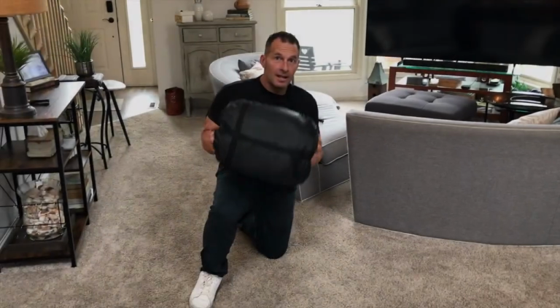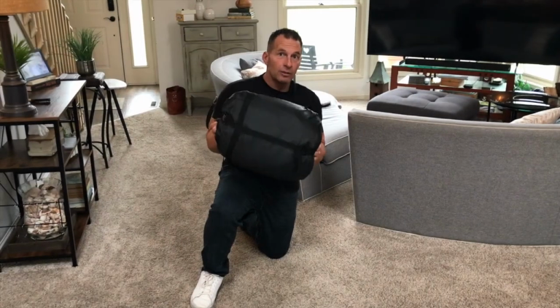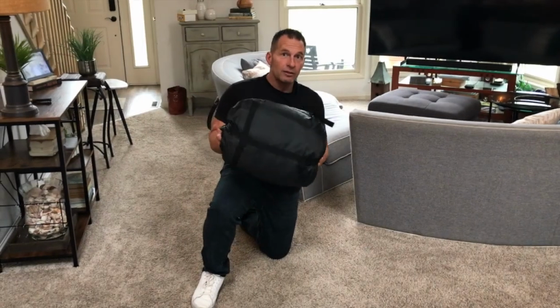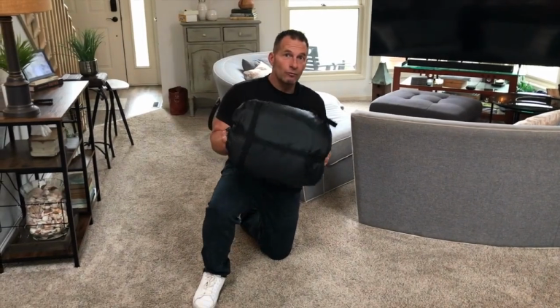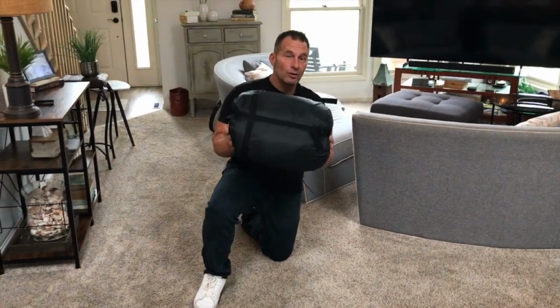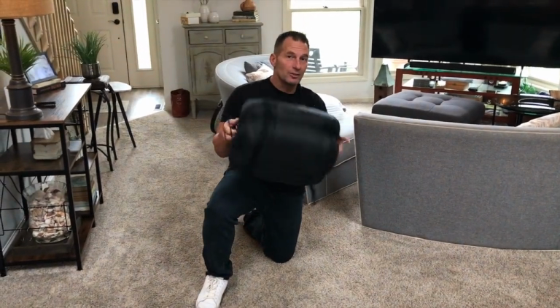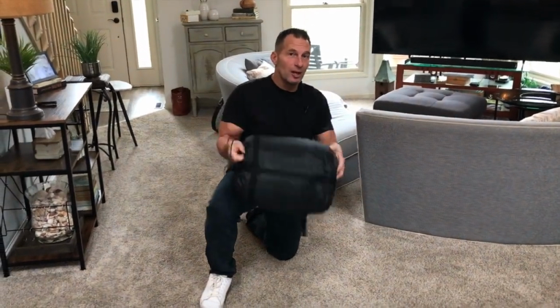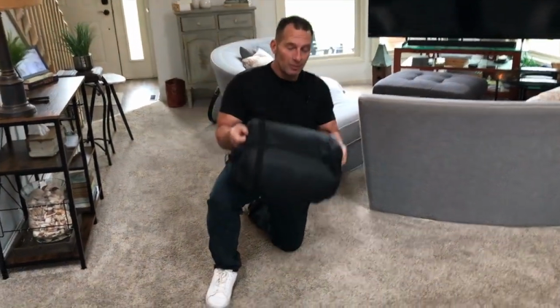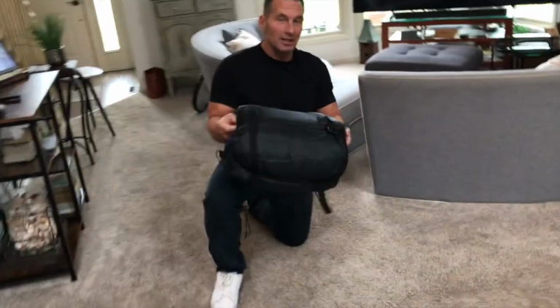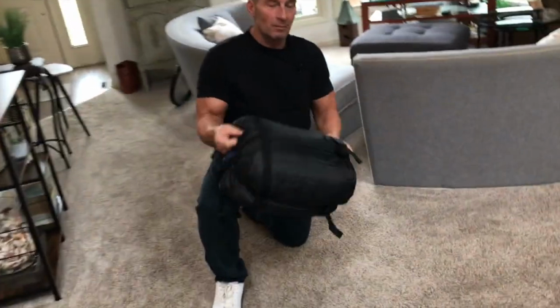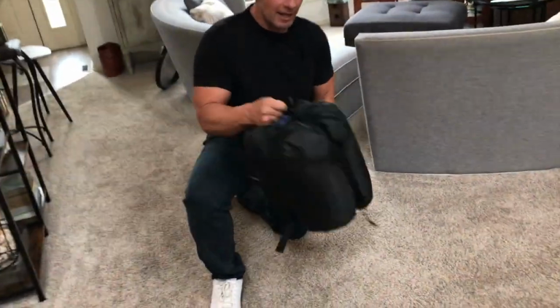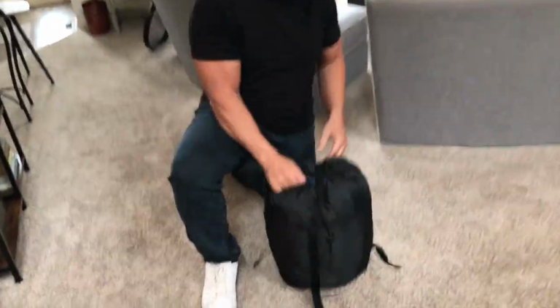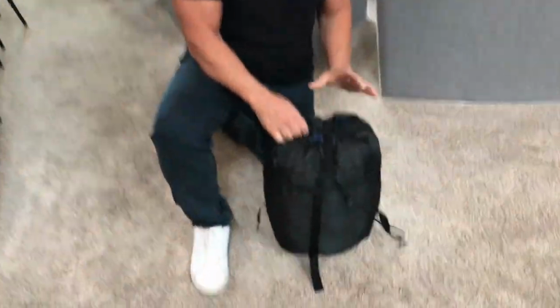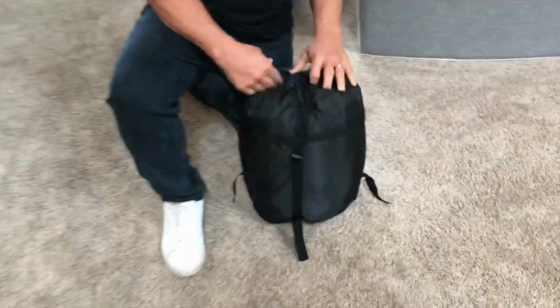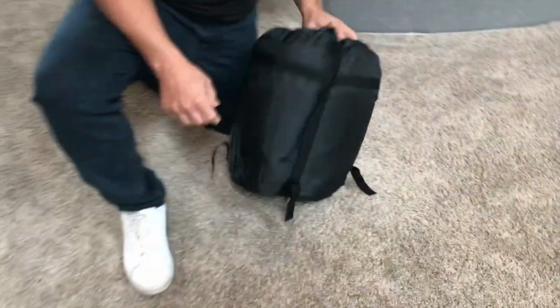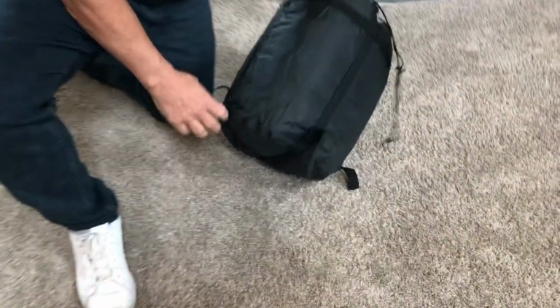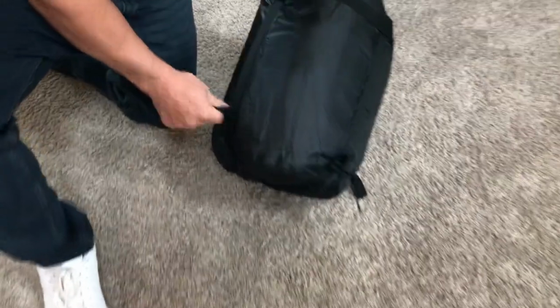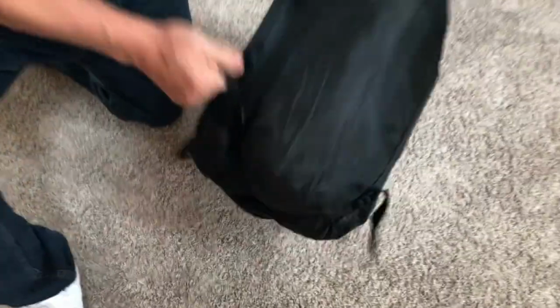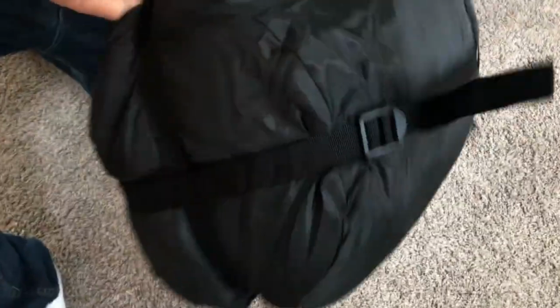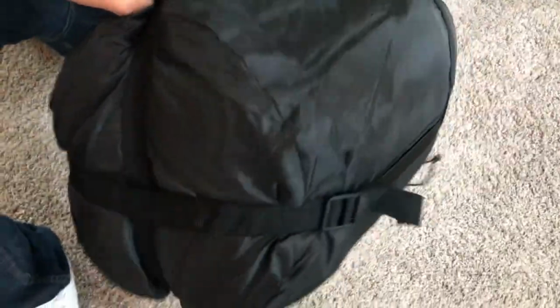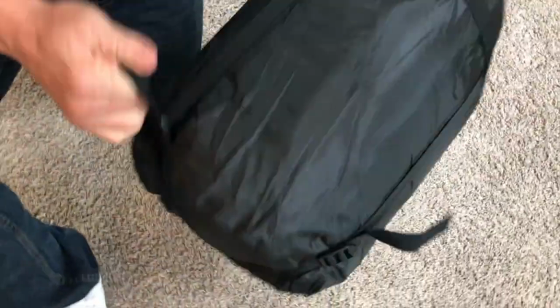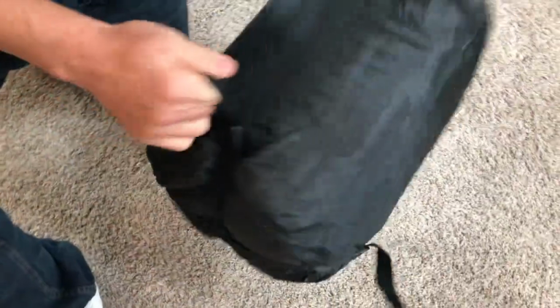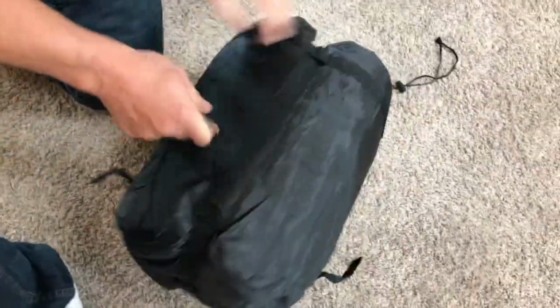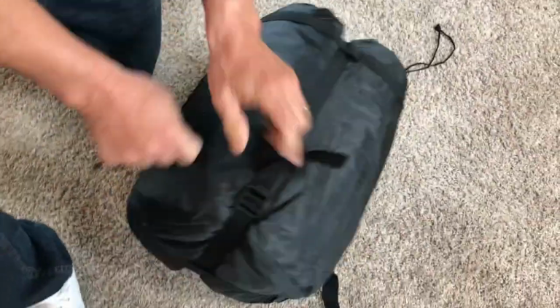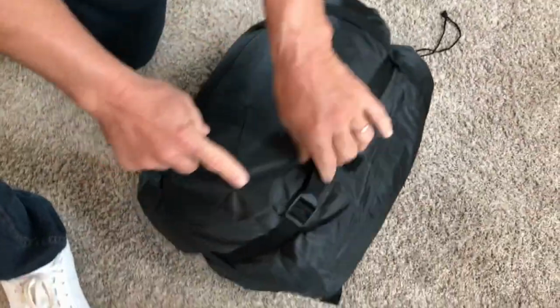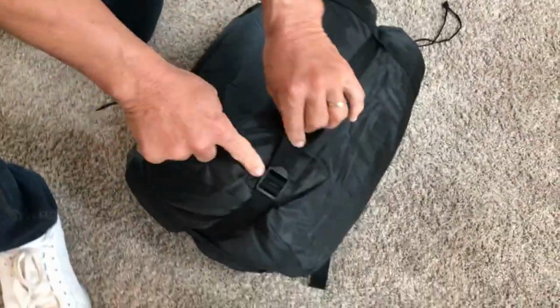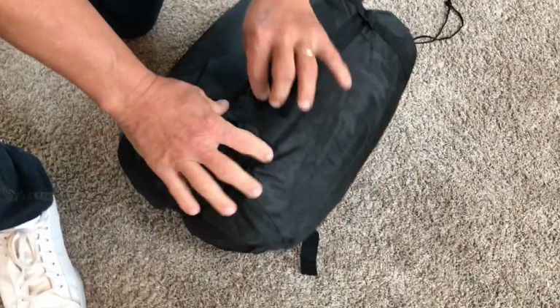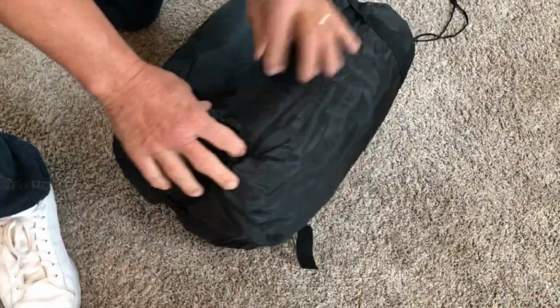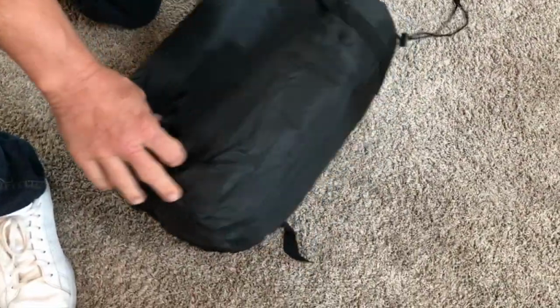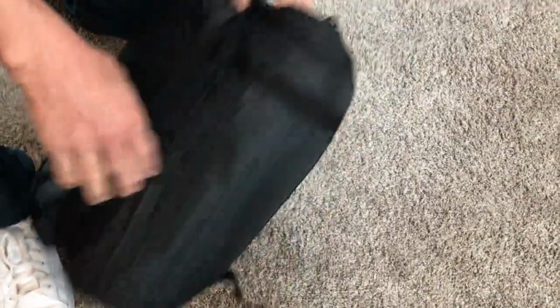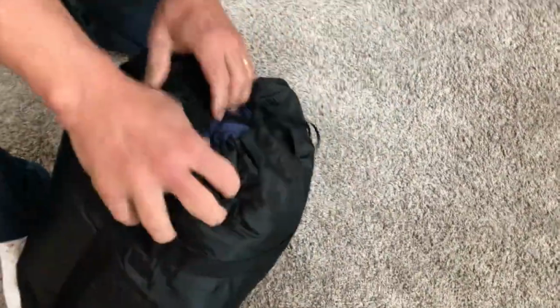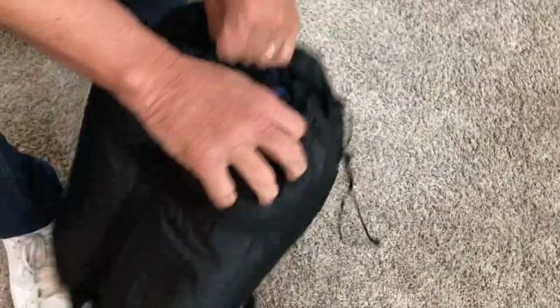Hey, I want to give you a quick review on this double sleeping bag. This thing's fantastic. Obviously it comes in a nice carry case that you can actually tighten and make it tighter and so on.